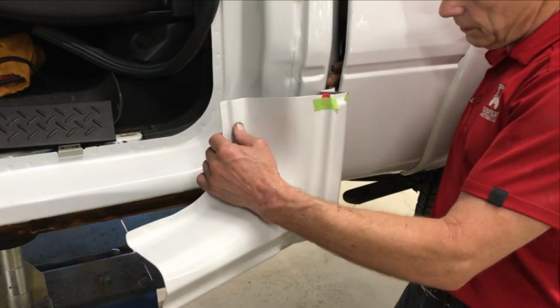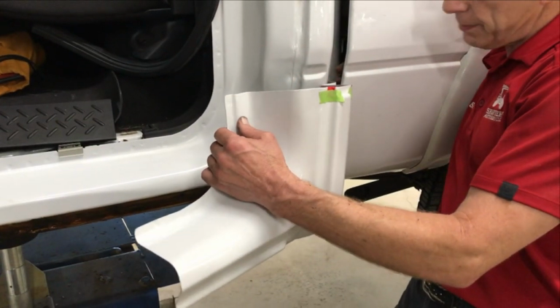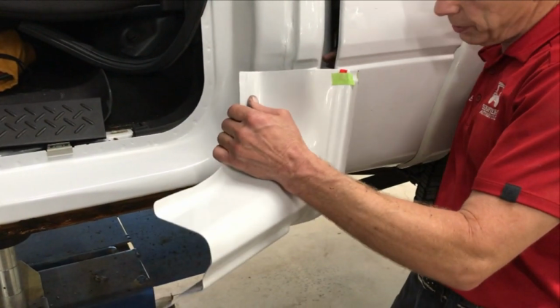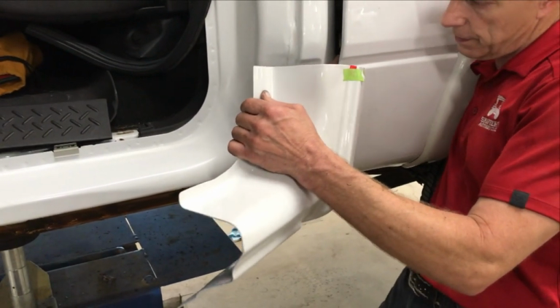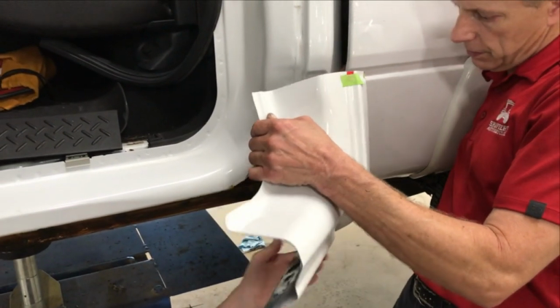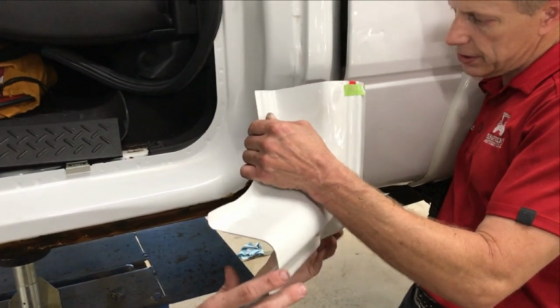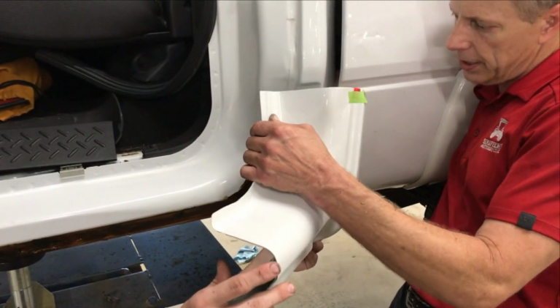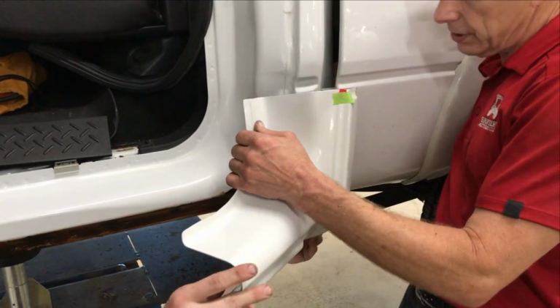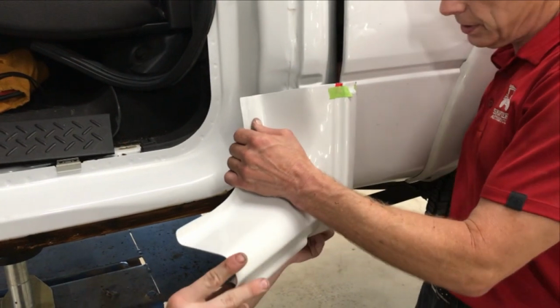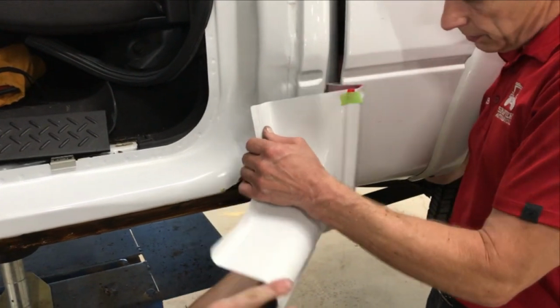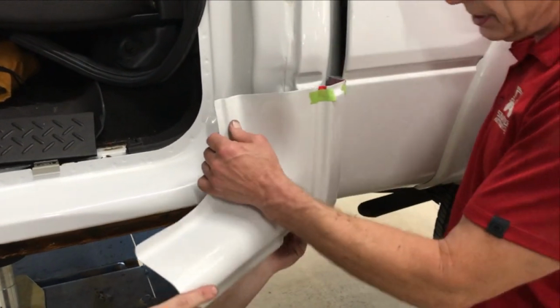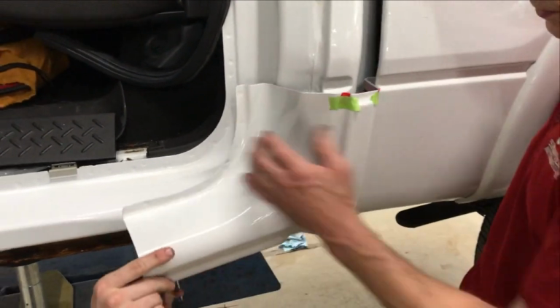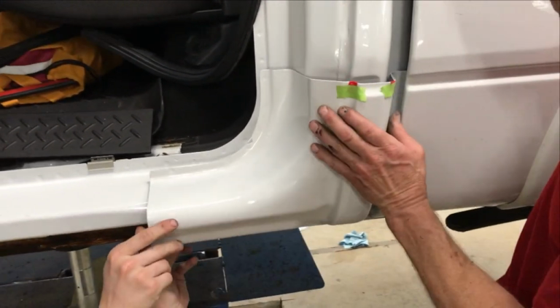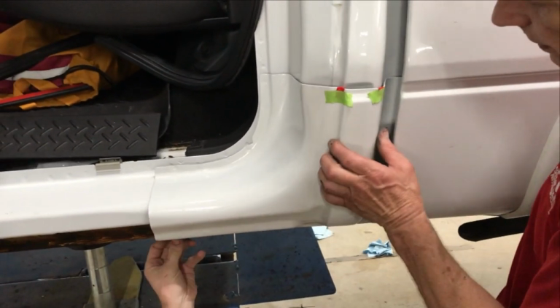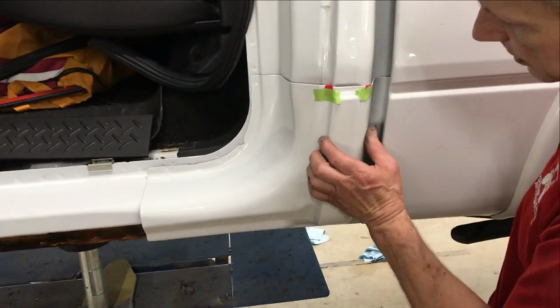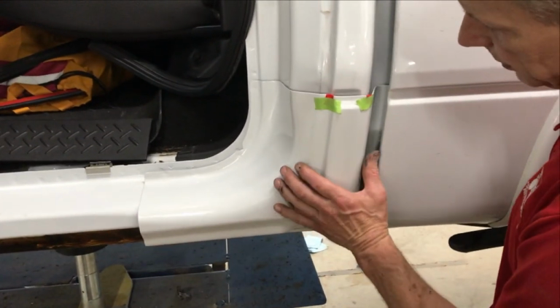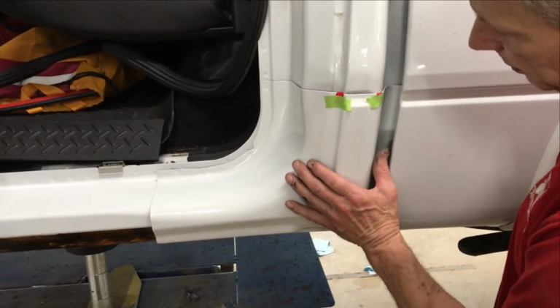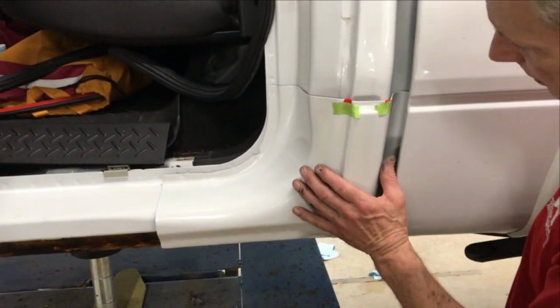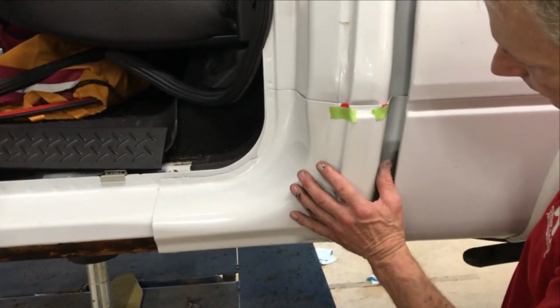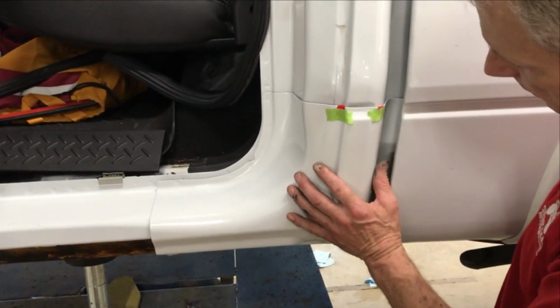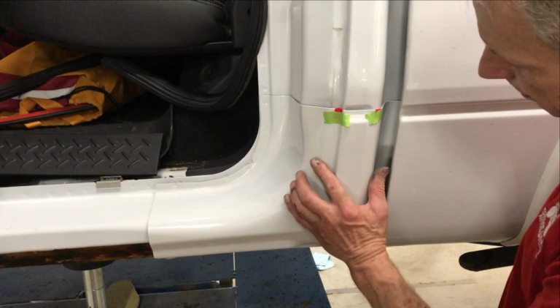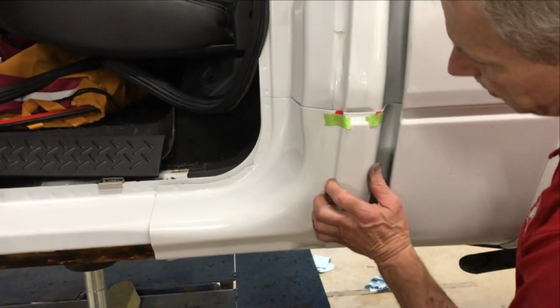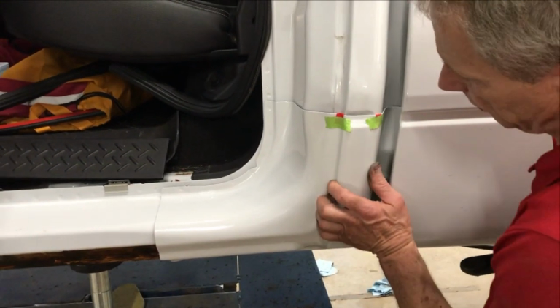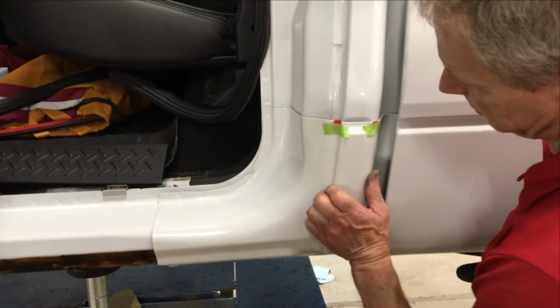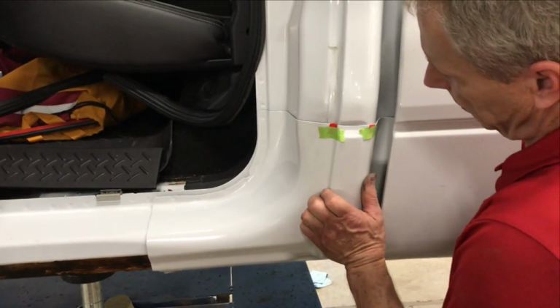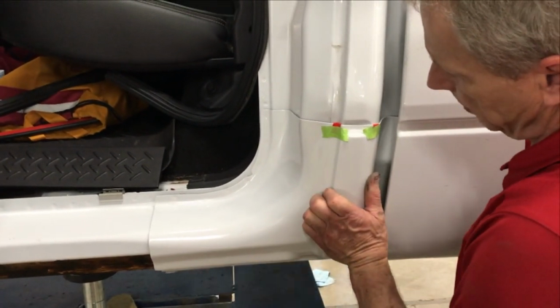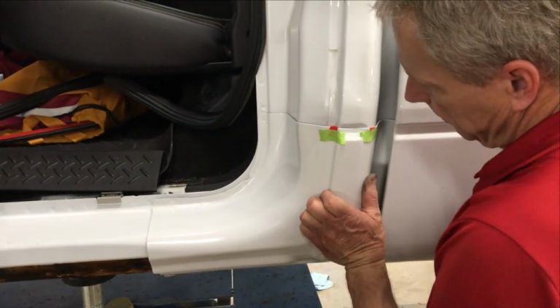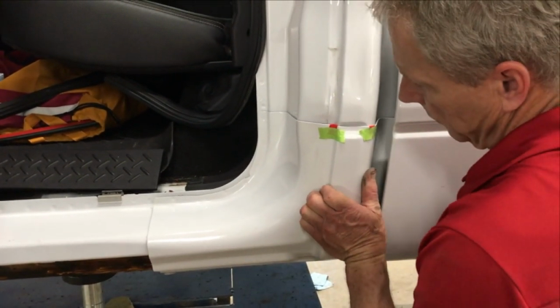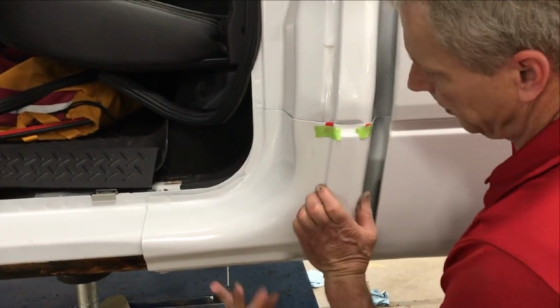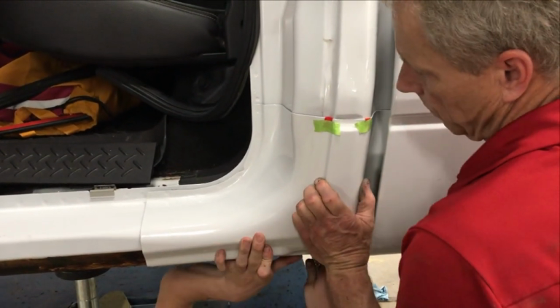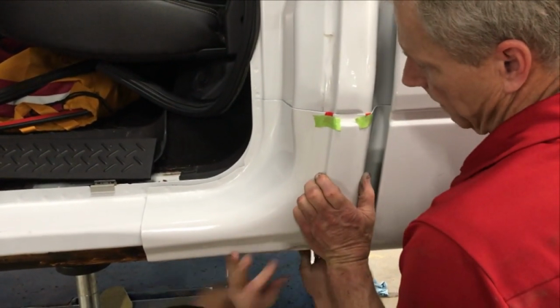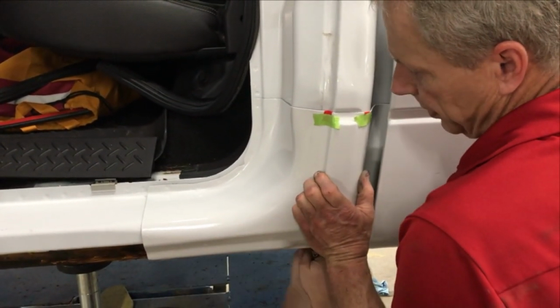To begin, pull the backing off of the two-sided tape and slip the cover over the cab corner. After lining up the body line, slightly pull back the cover and re-secure it, pressing from the bottom up.